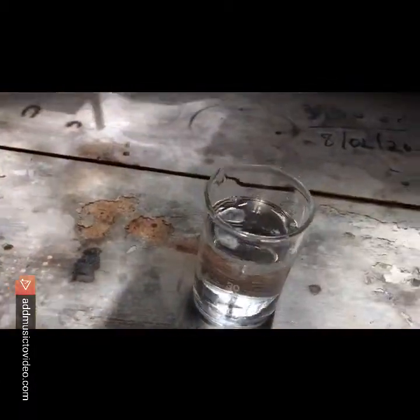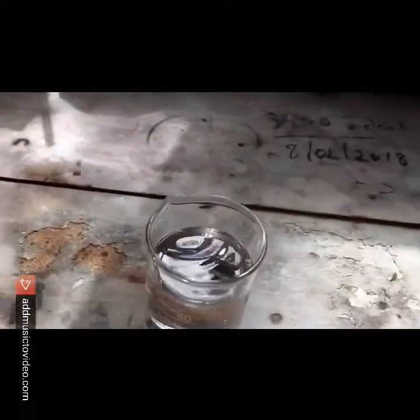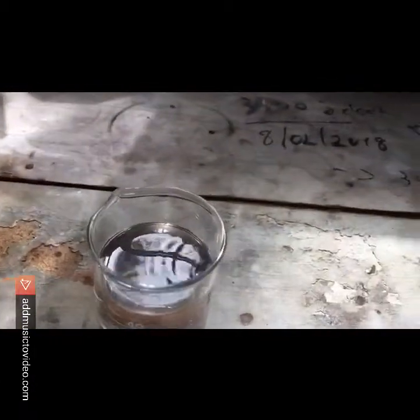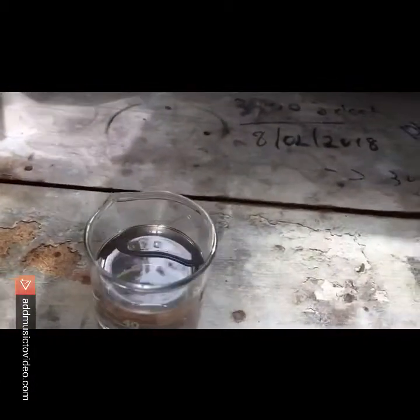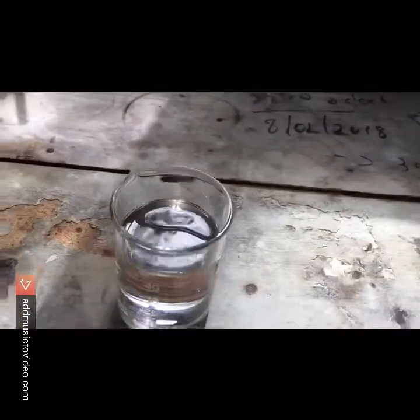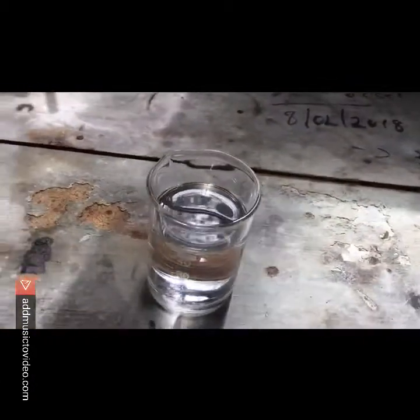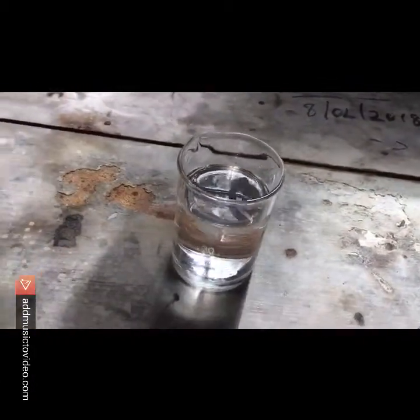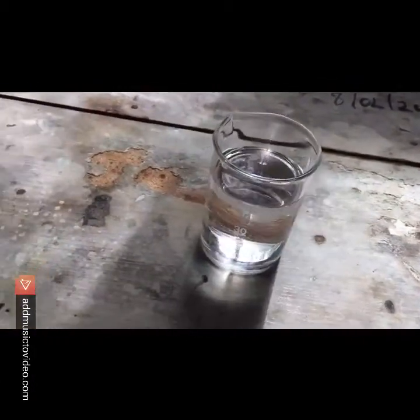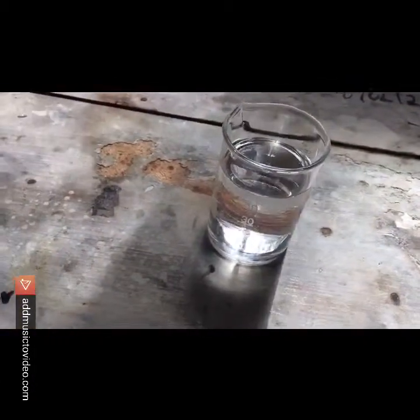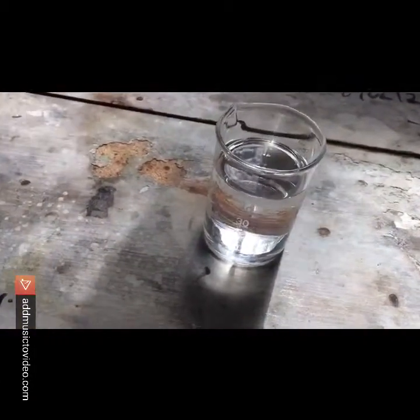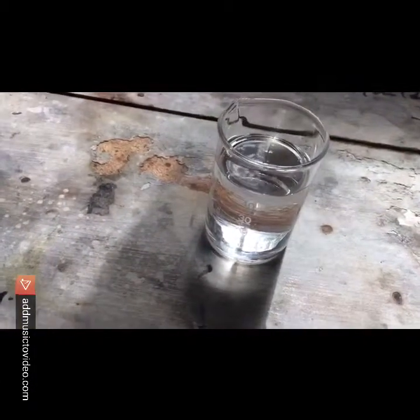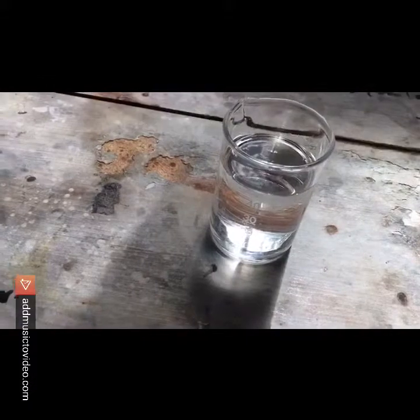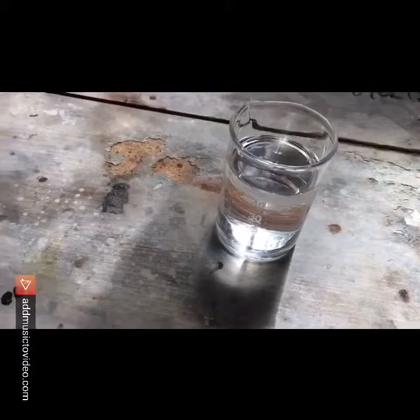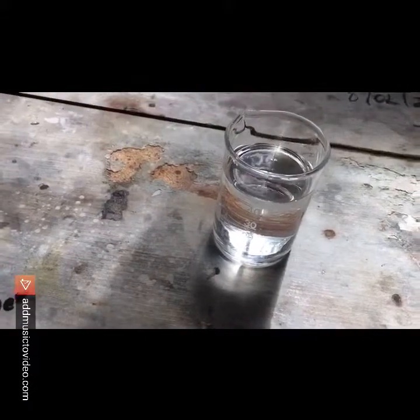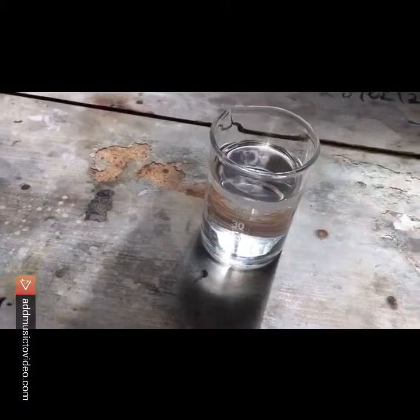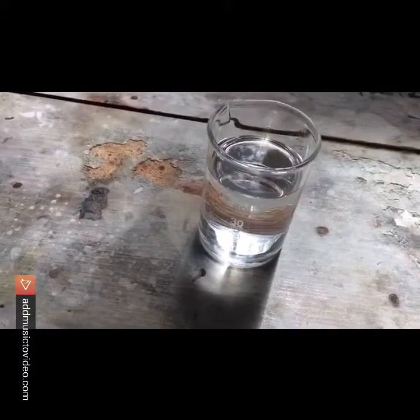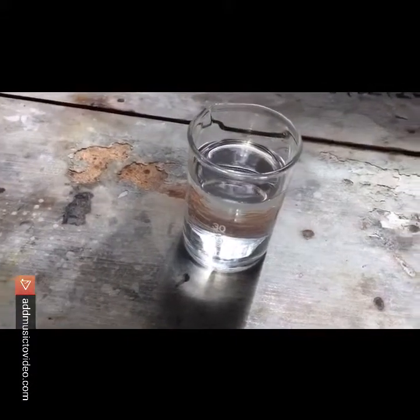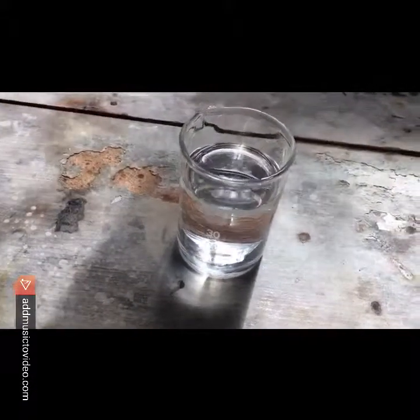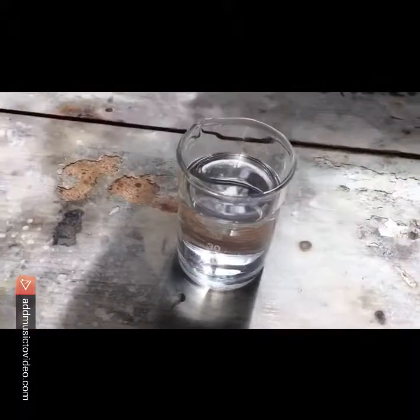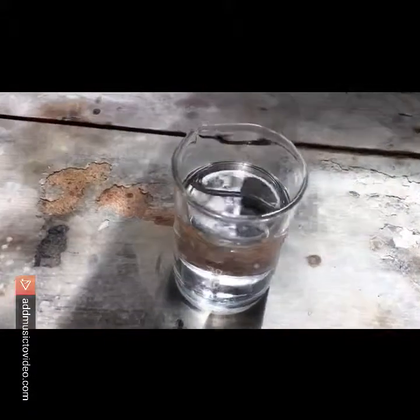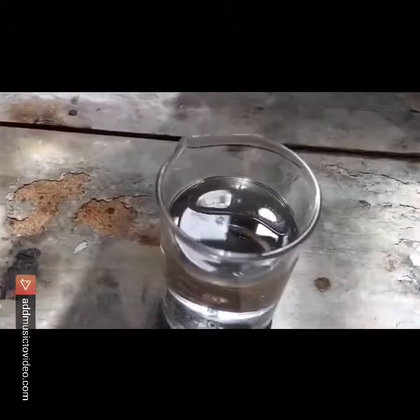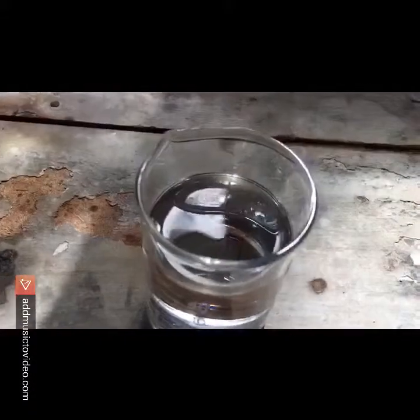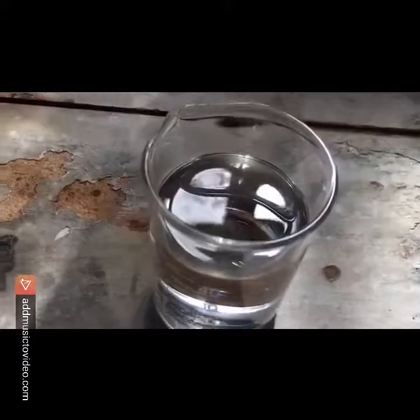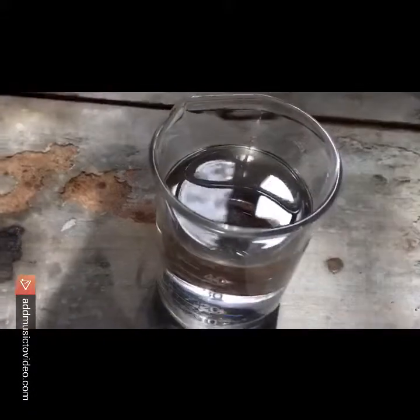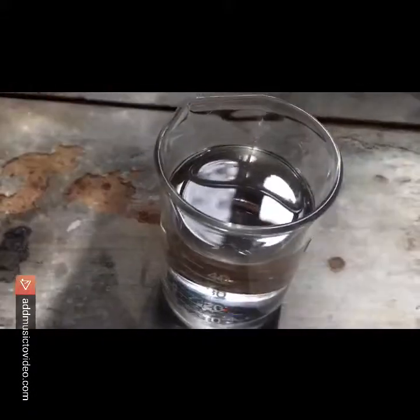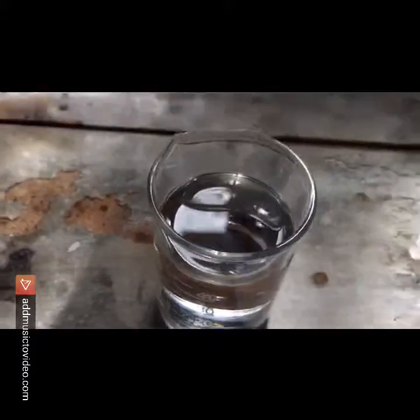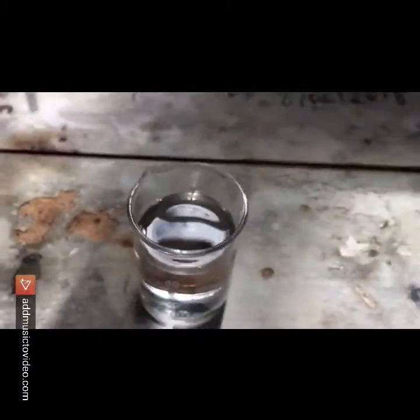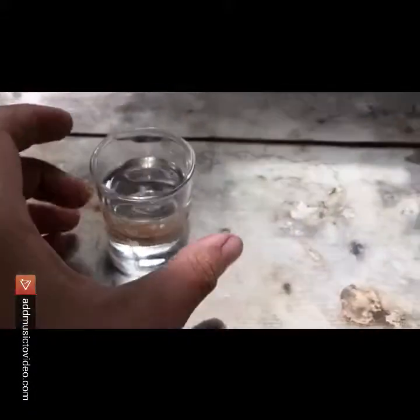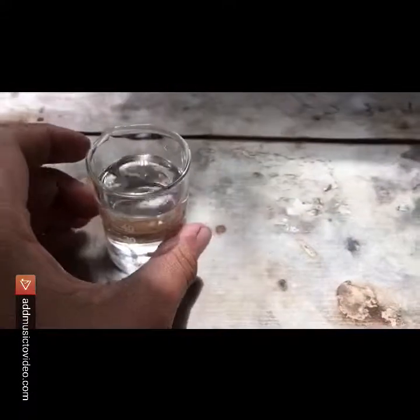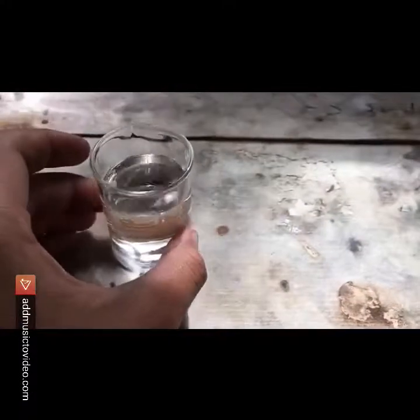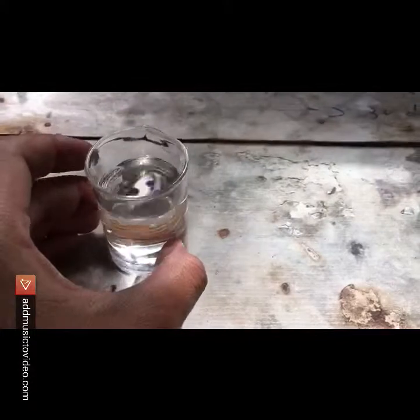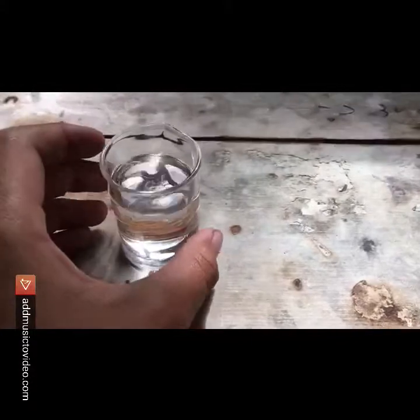First thing you want to pour 50 milliliters of 55% nitric acid into a beaker. This beaker is too small so I moved it to a larger one.